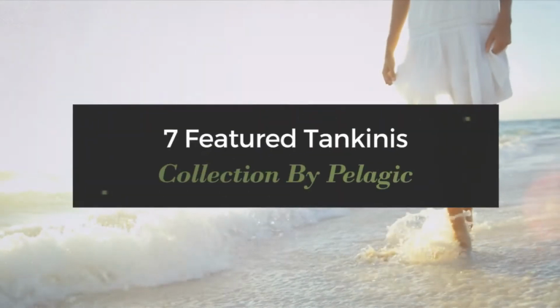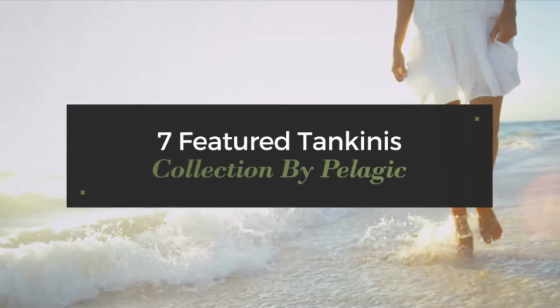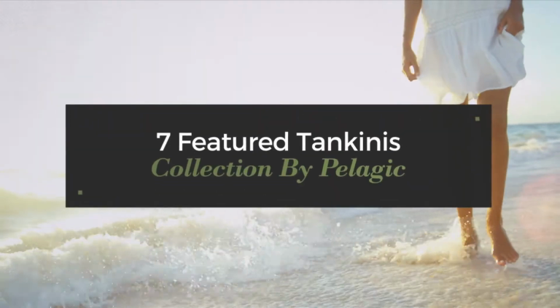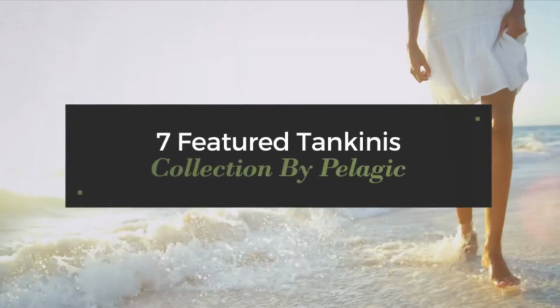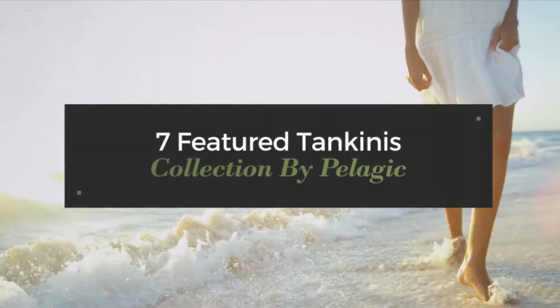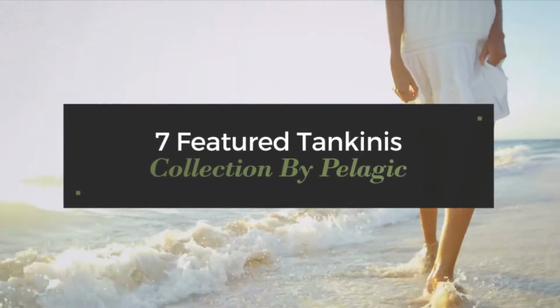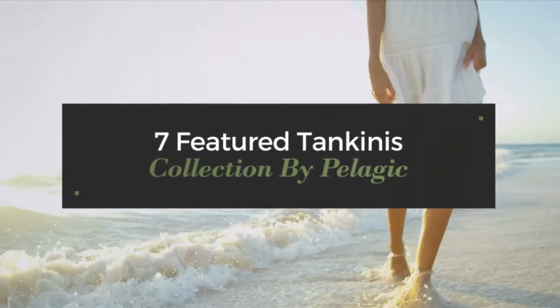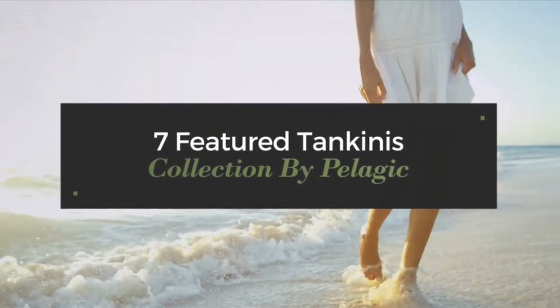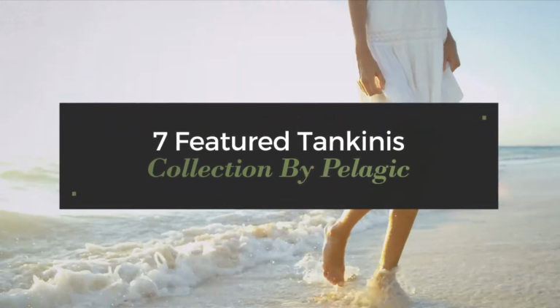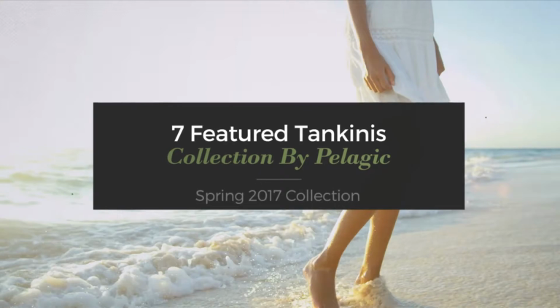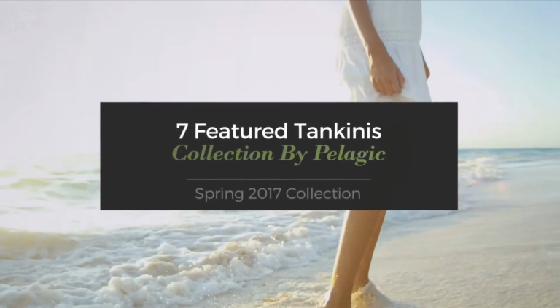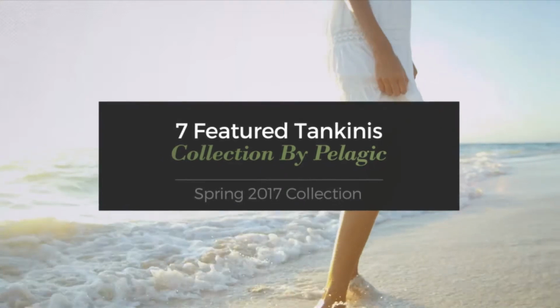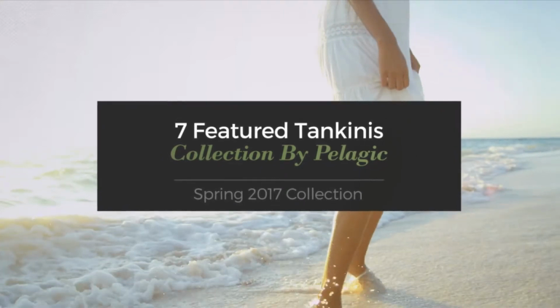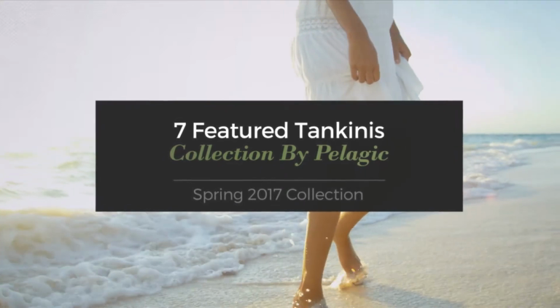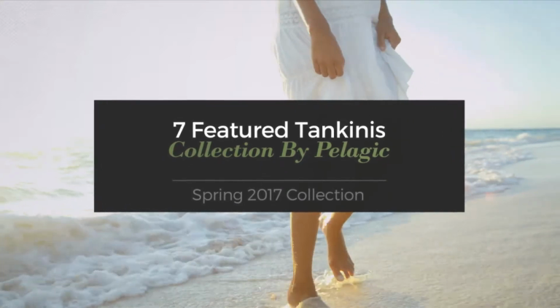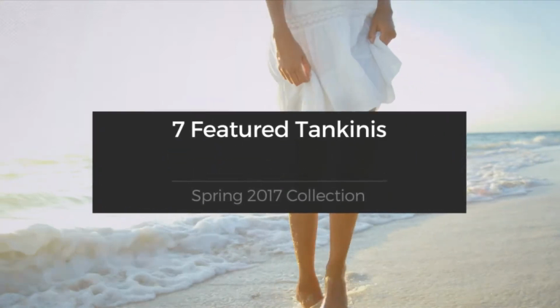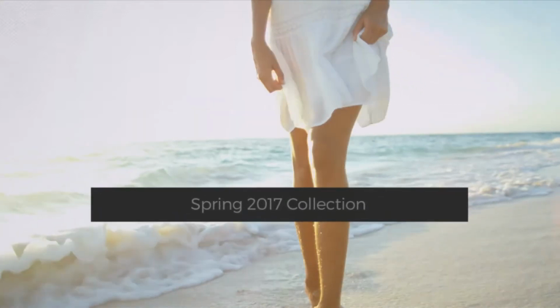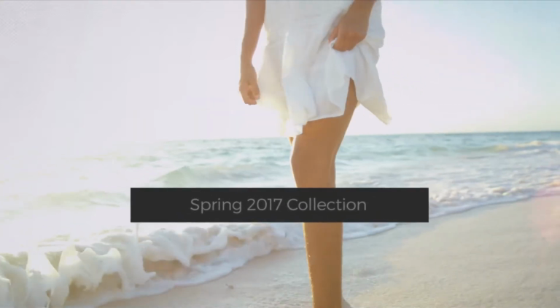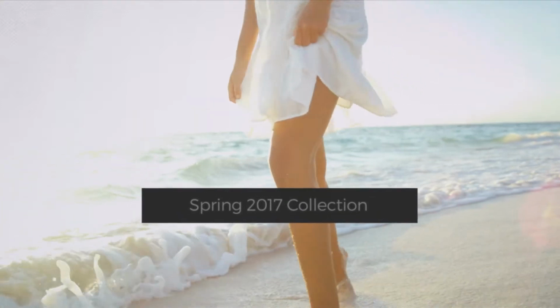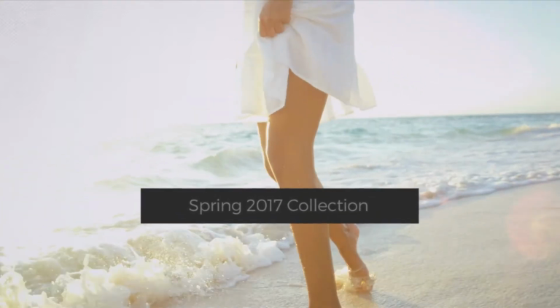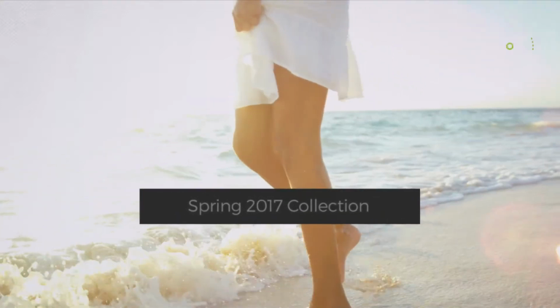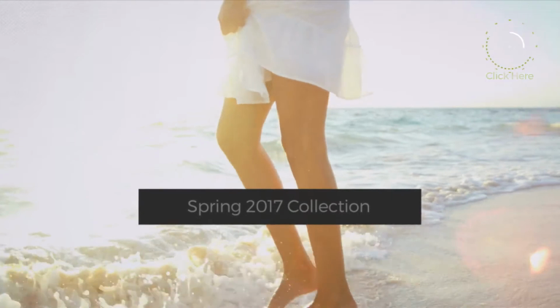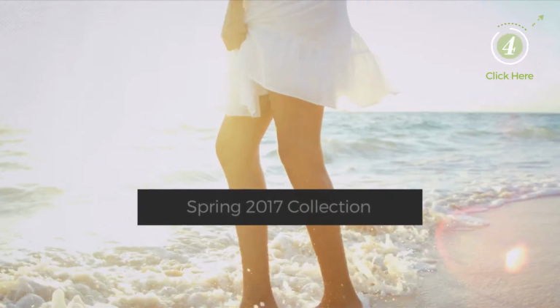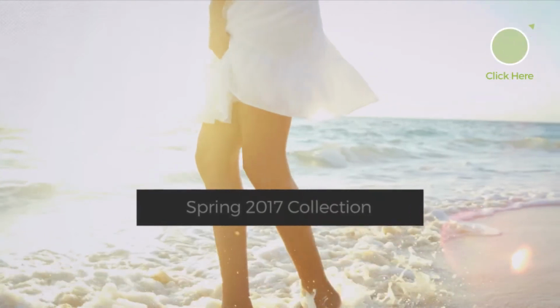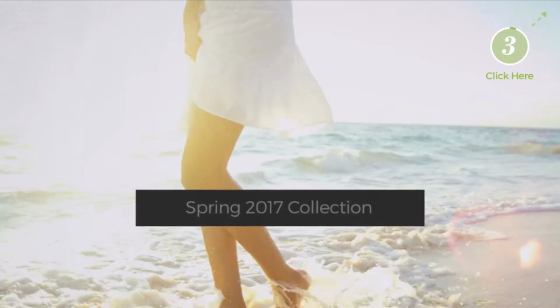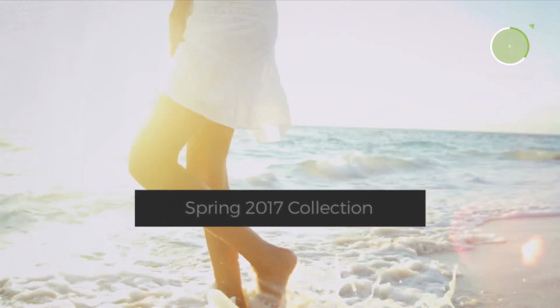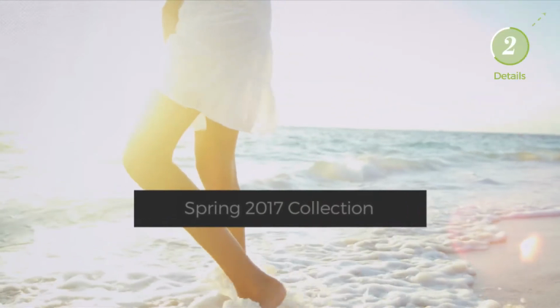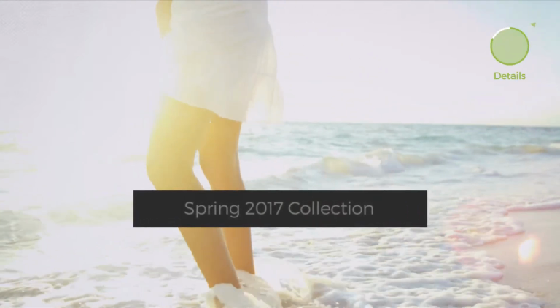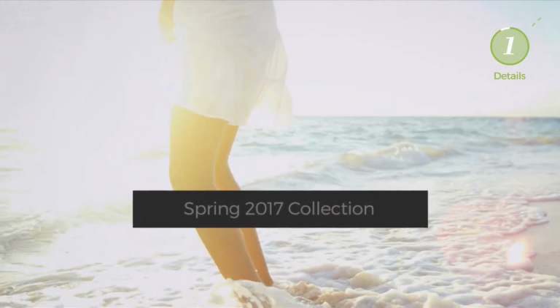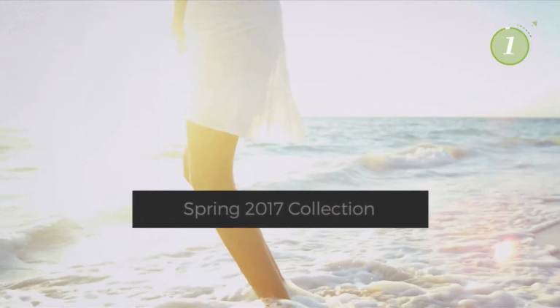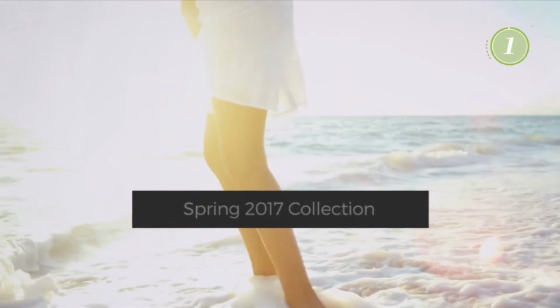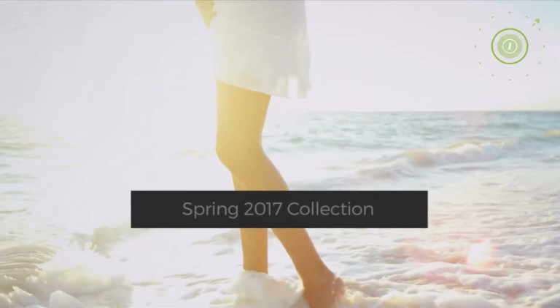7 Featured Tankinis Collection by Belagic, Spring 2017 Collection. At any time, click the circle and get the details about your favorite tankini.